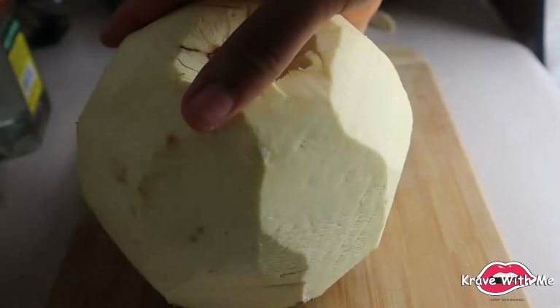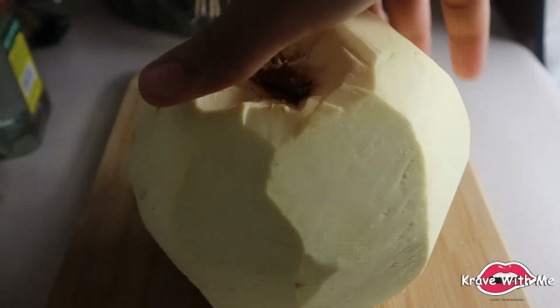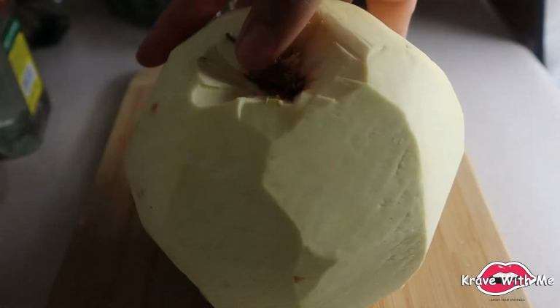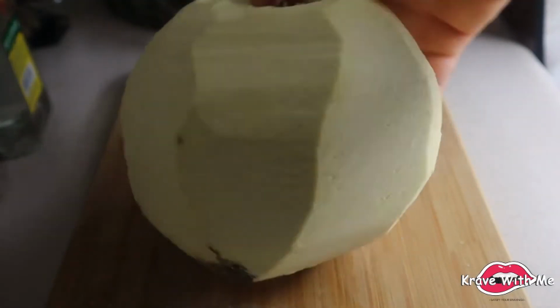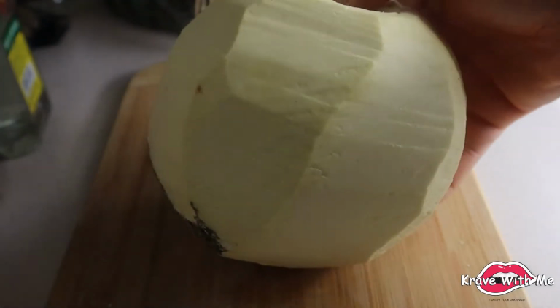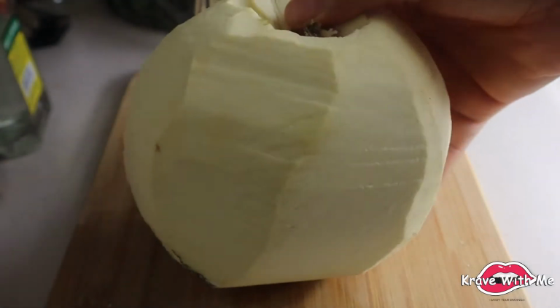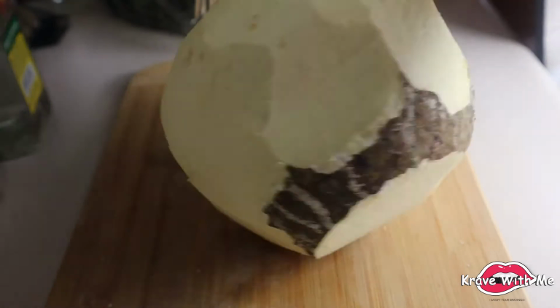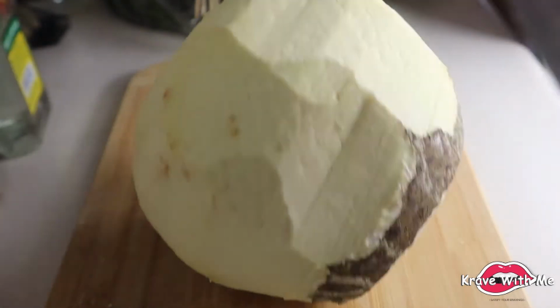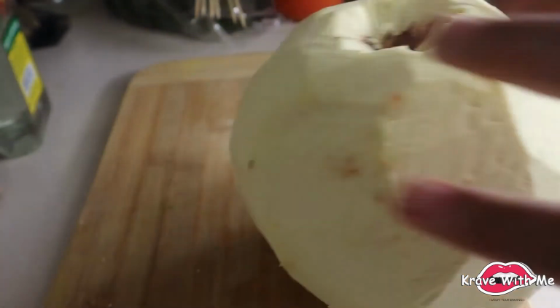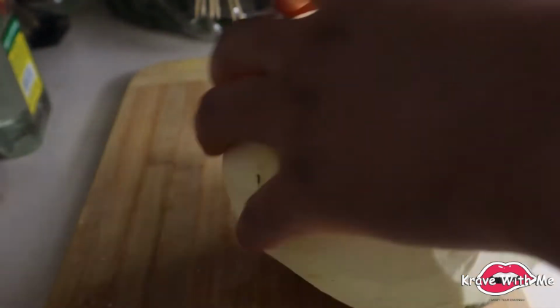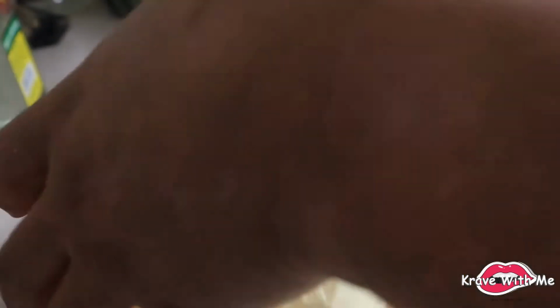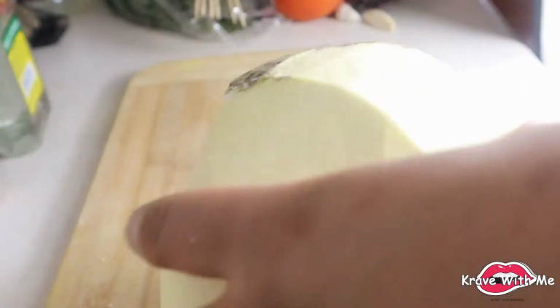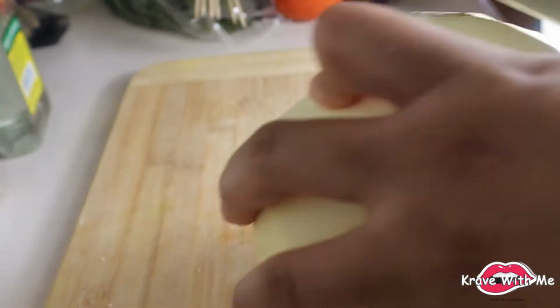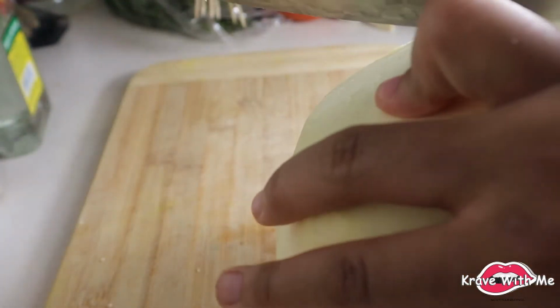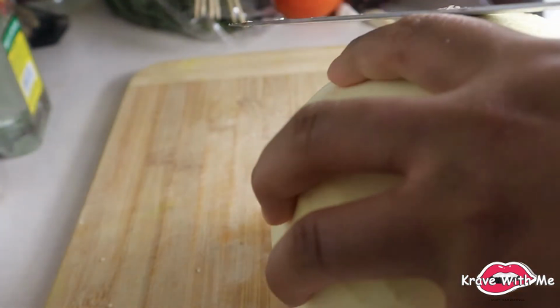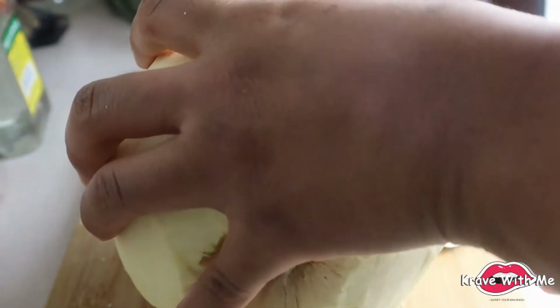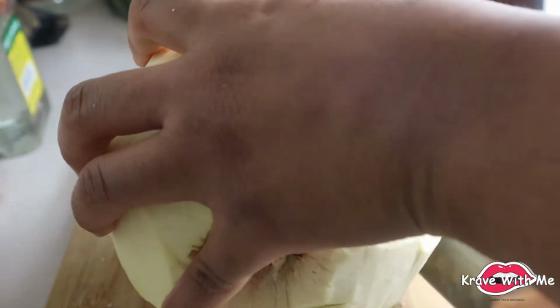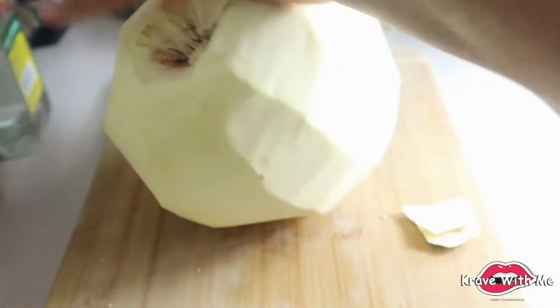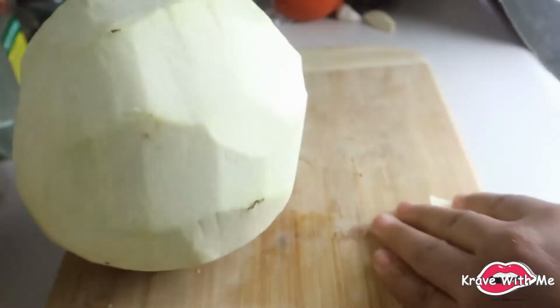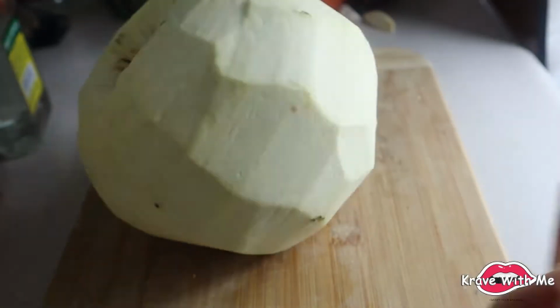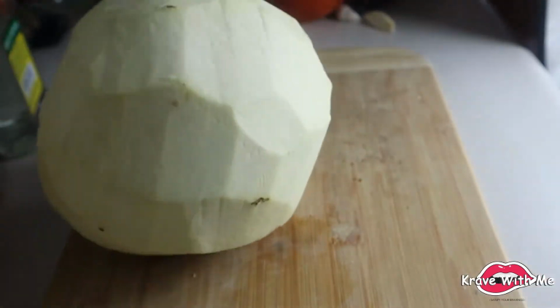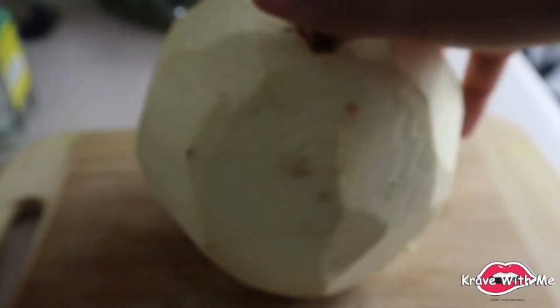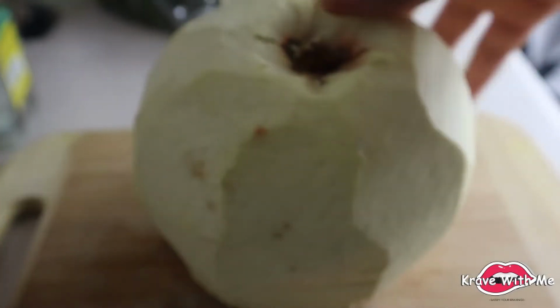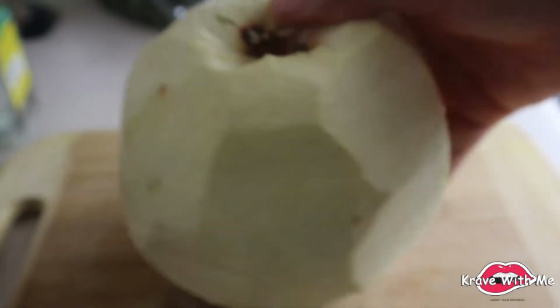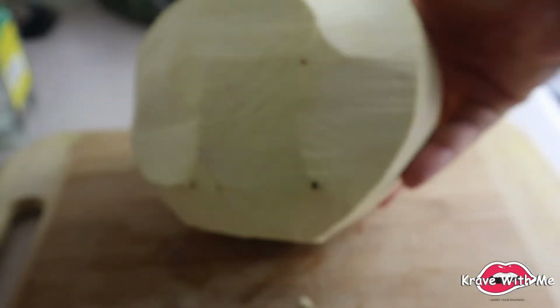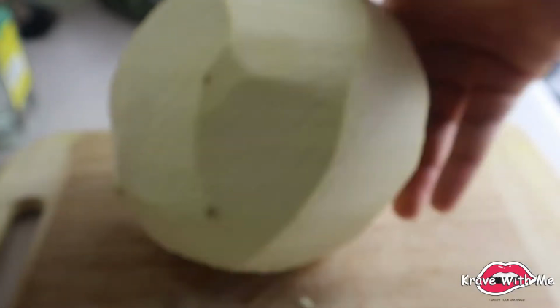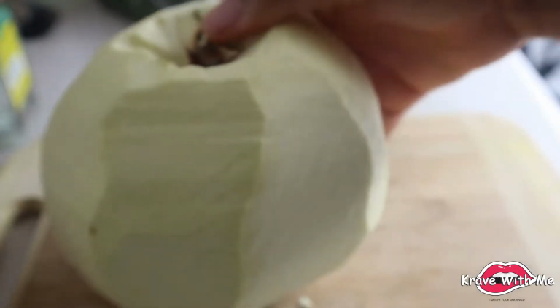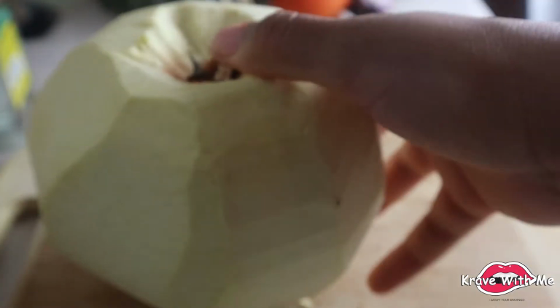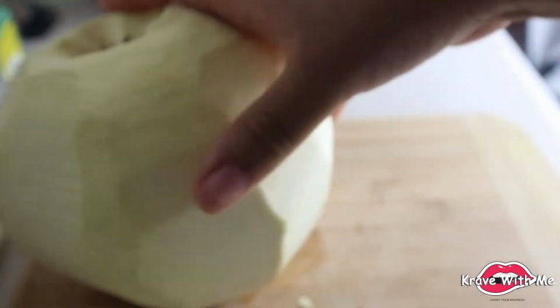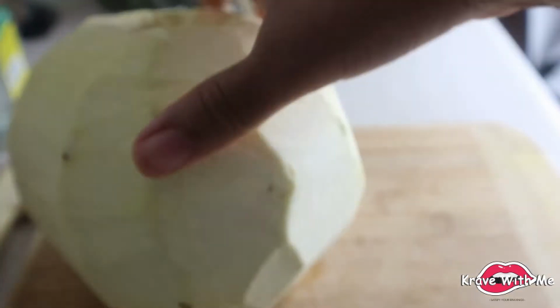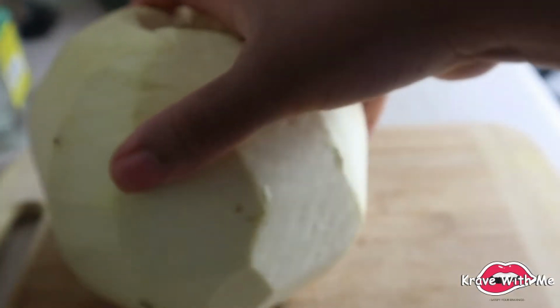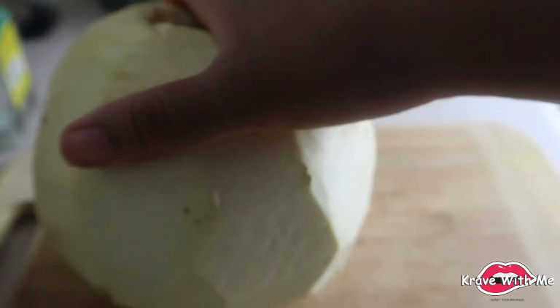All right, so this is what the breadfruit looks like once it's been peeled. Now I'm going to get ready to start slicing our breadfruit to make our taco shells.